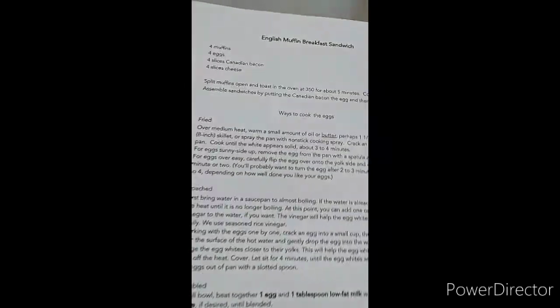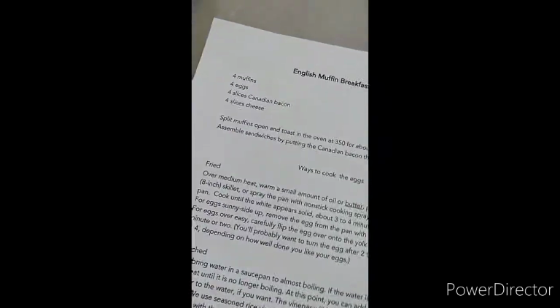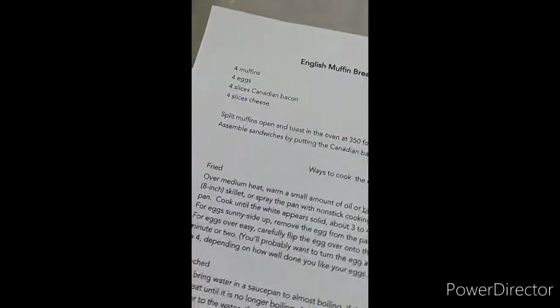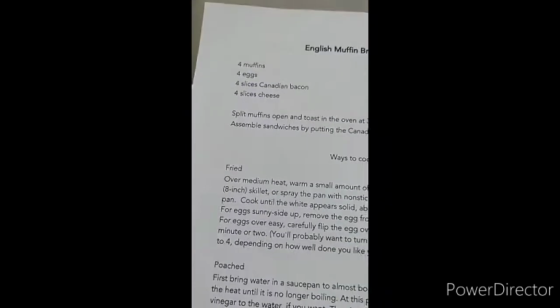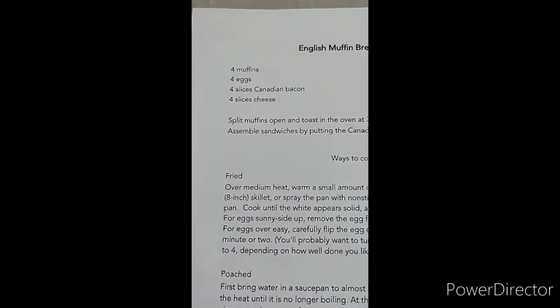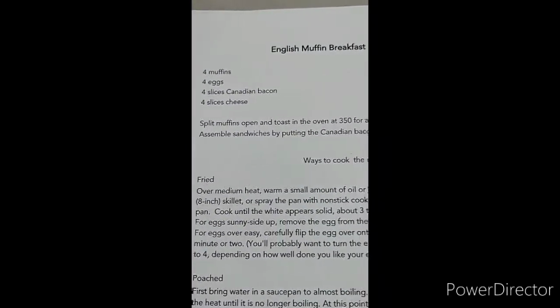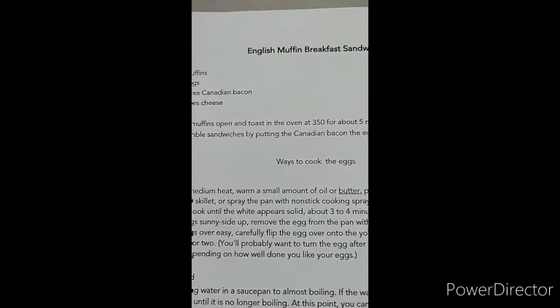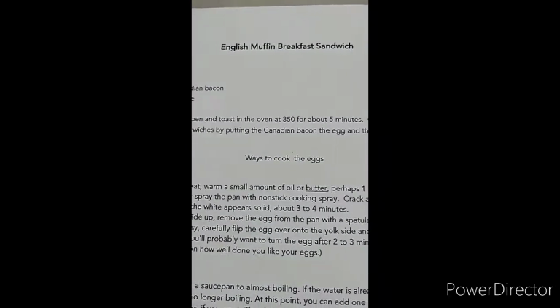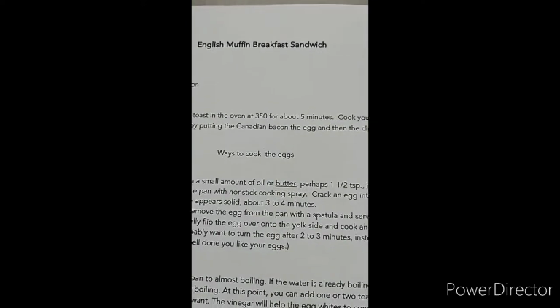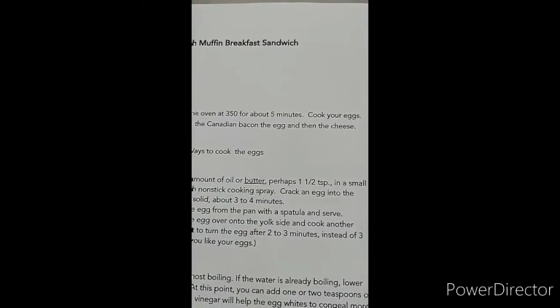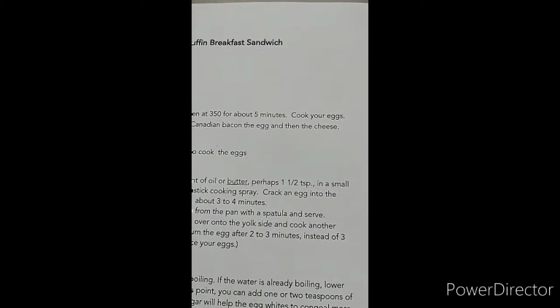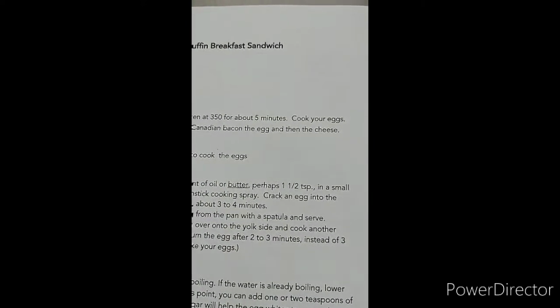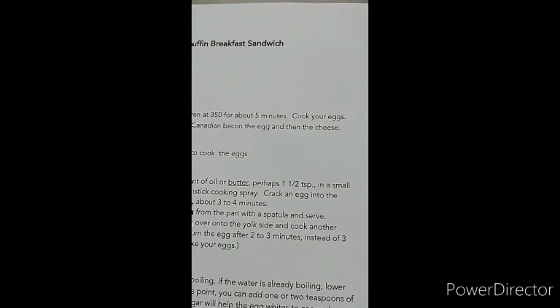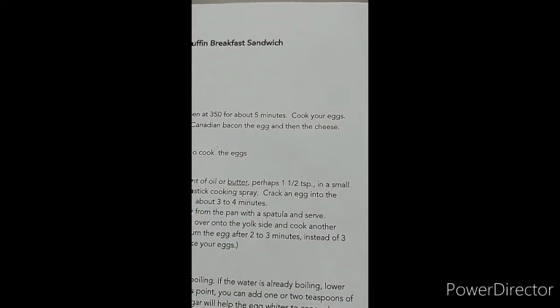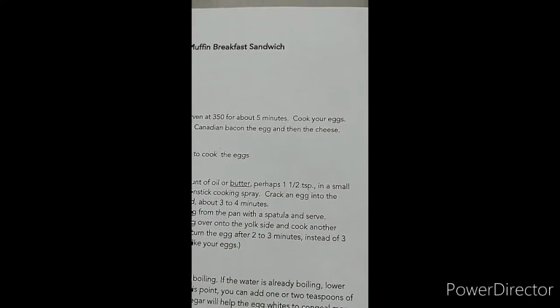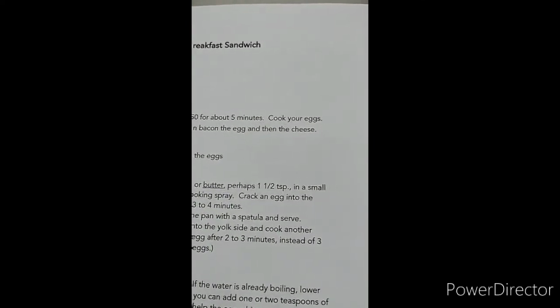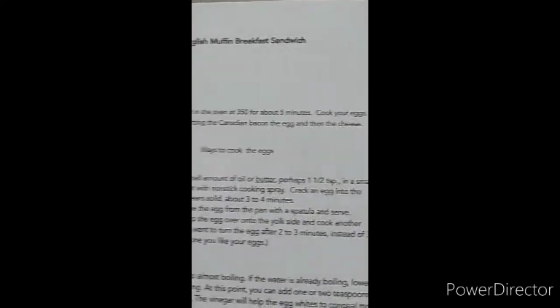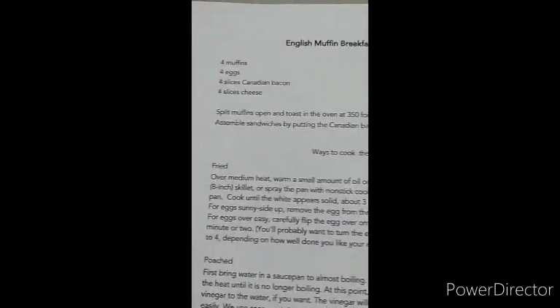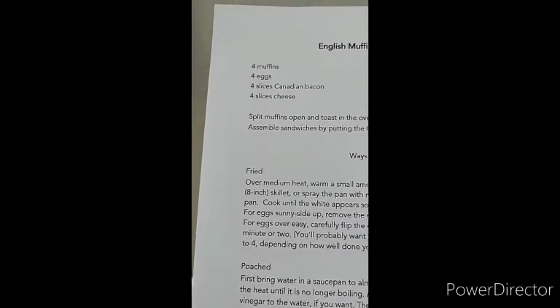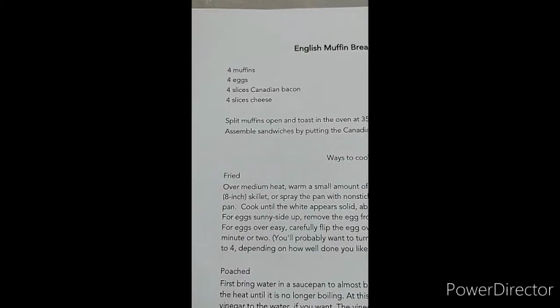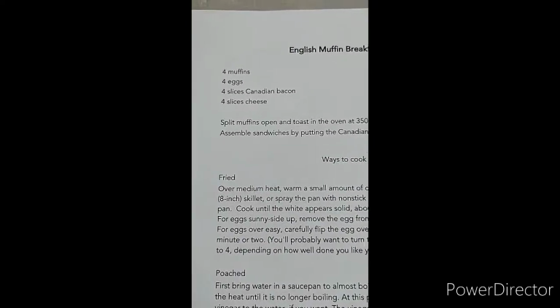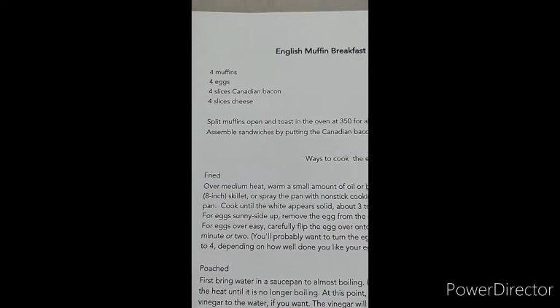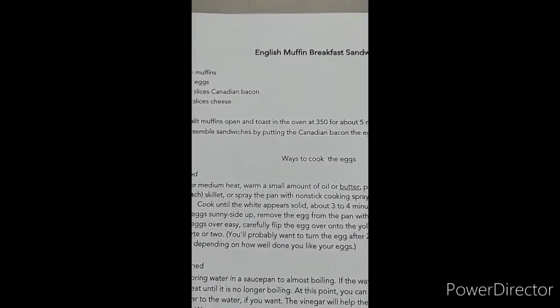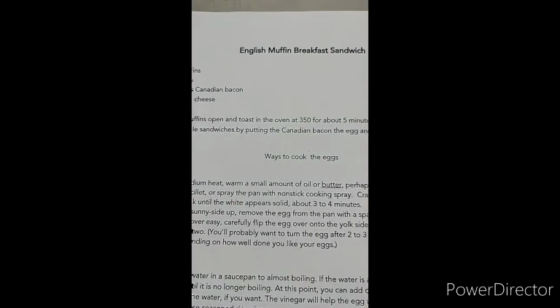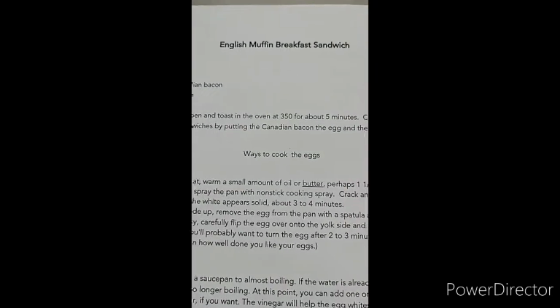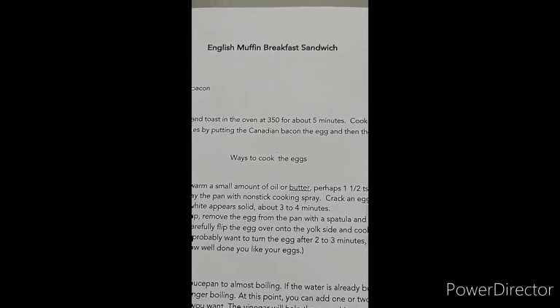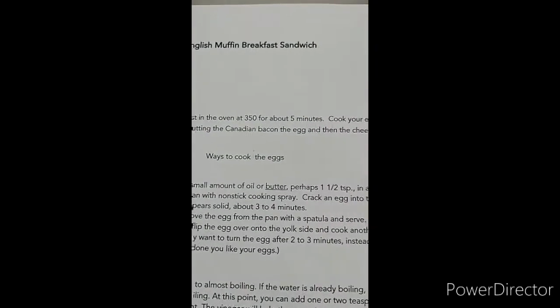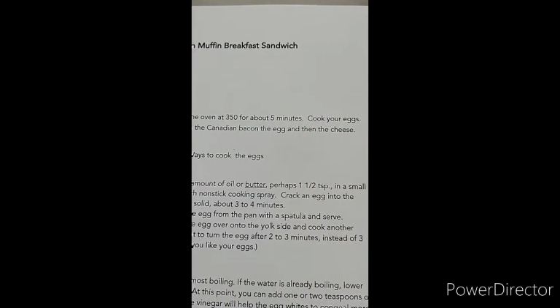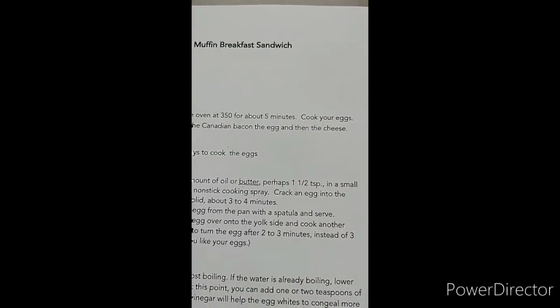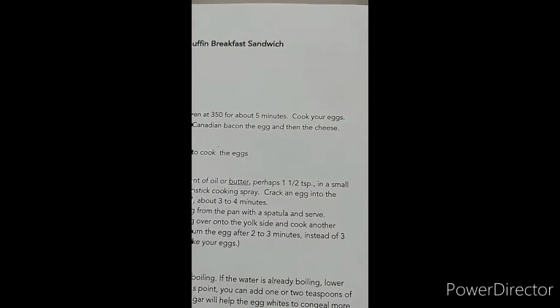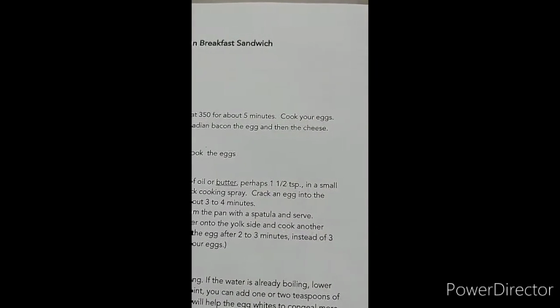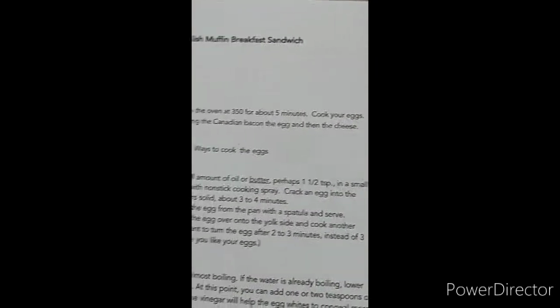You're going to want to split the muffins and toast in the oven at 350 for about 5 minutes. Cook your eggs, assemble sandwiches by putting the Canadian bacon, the egg, and then the cheese.